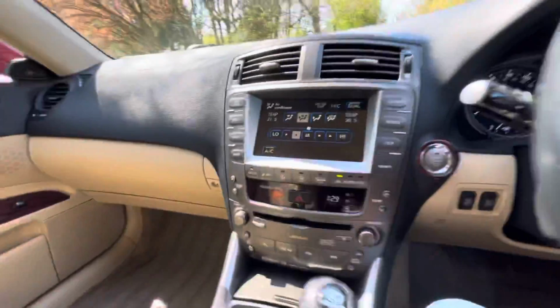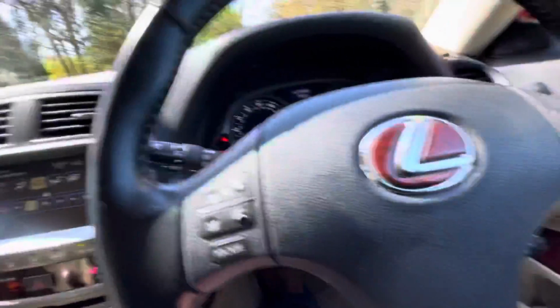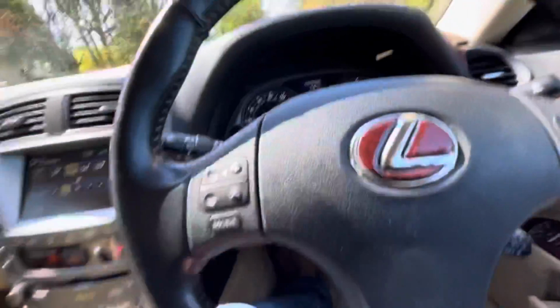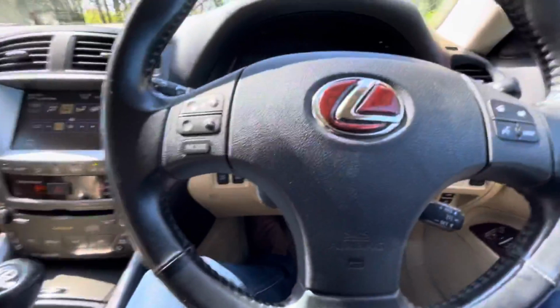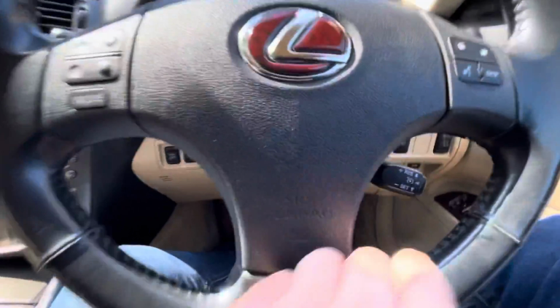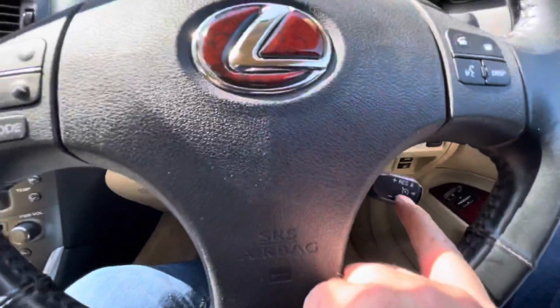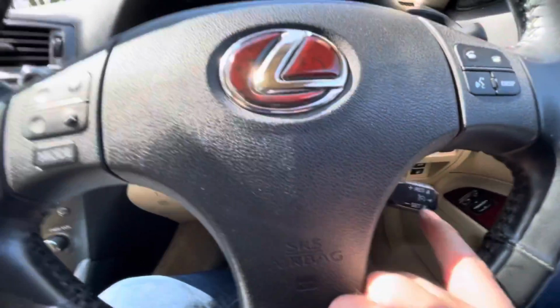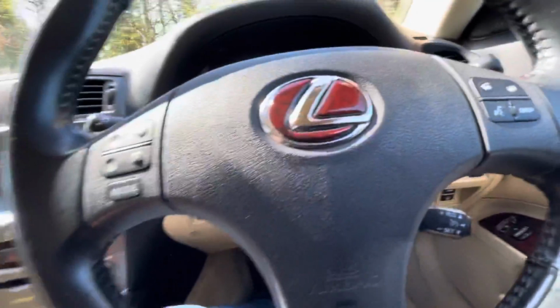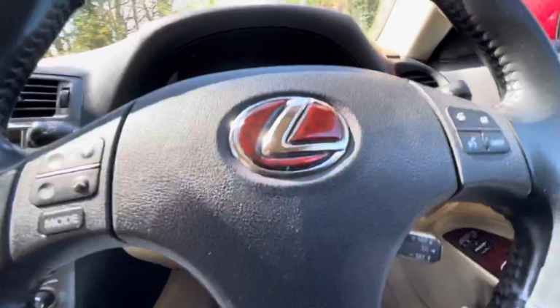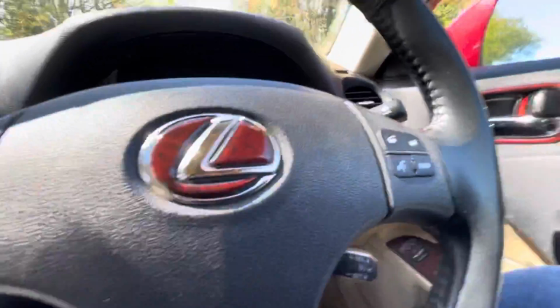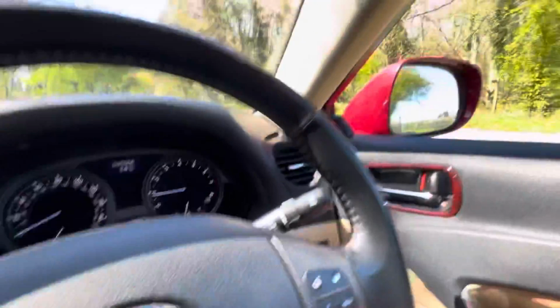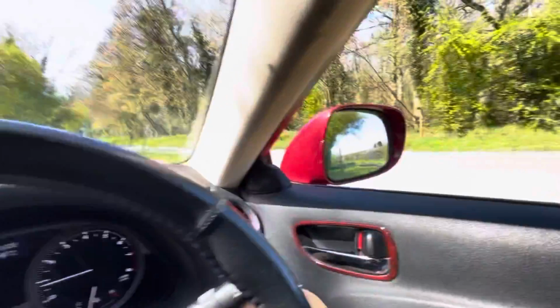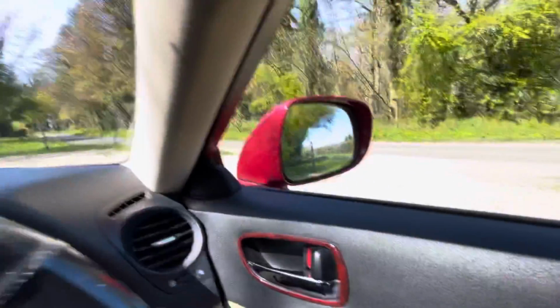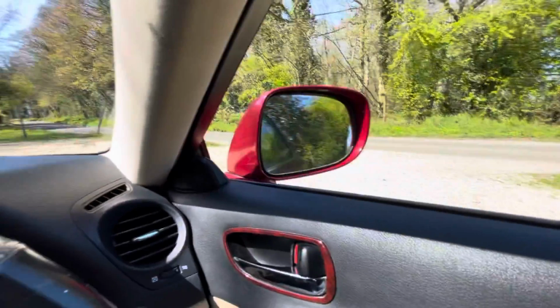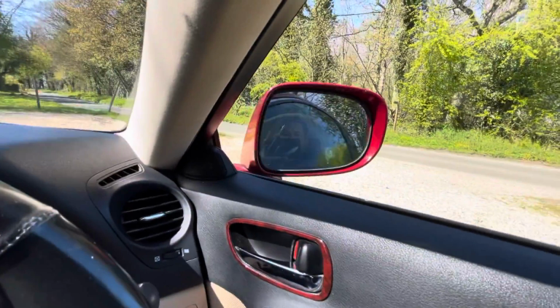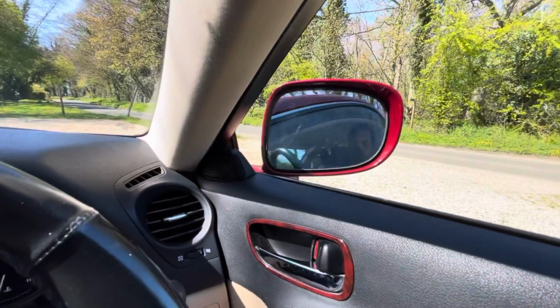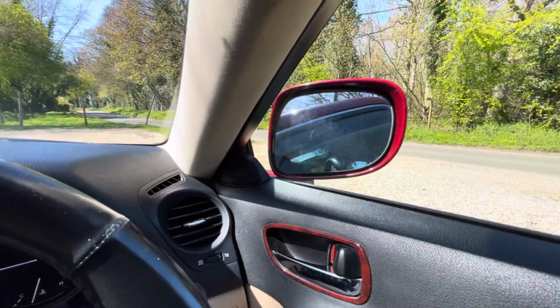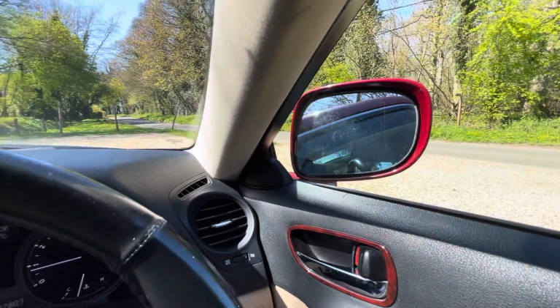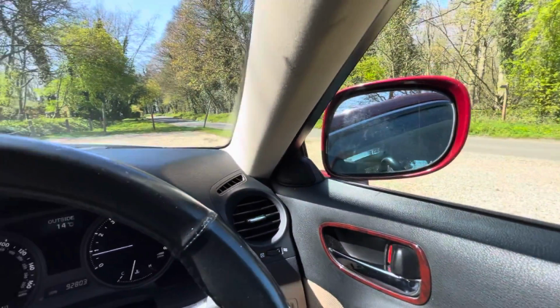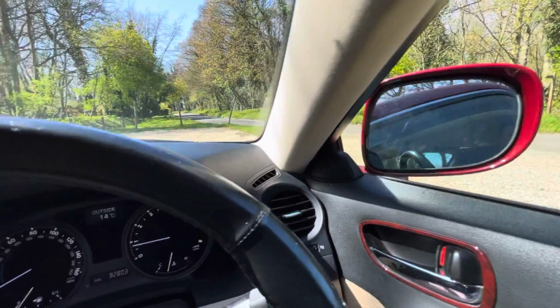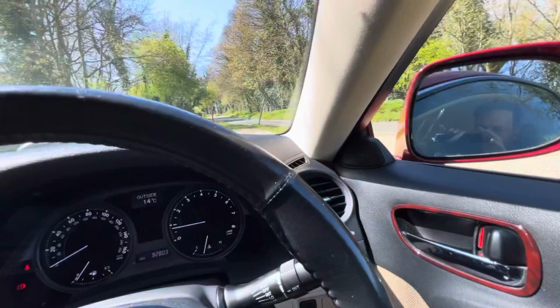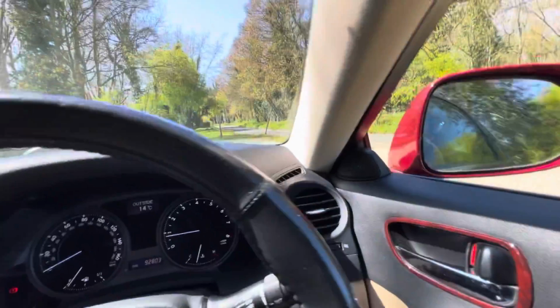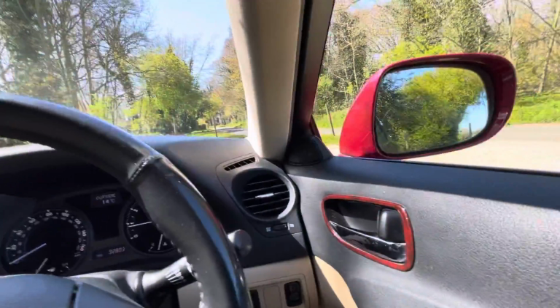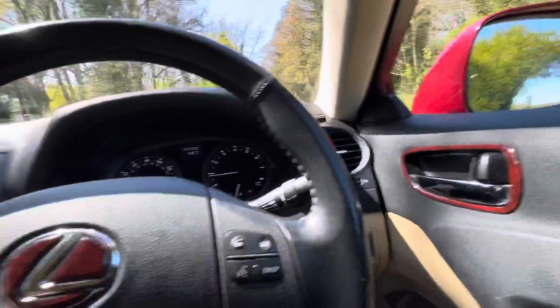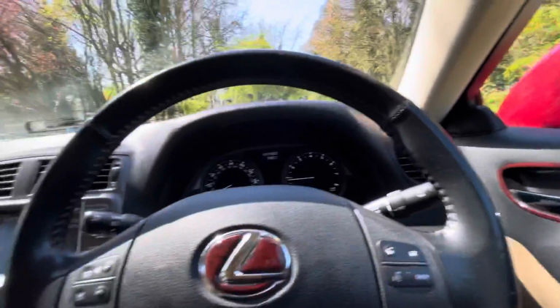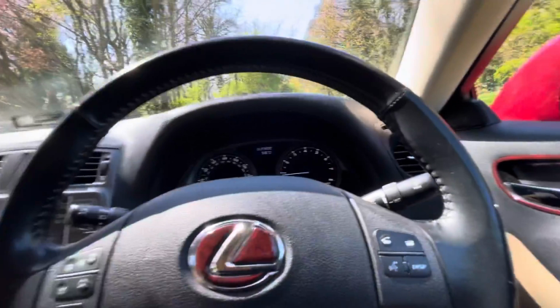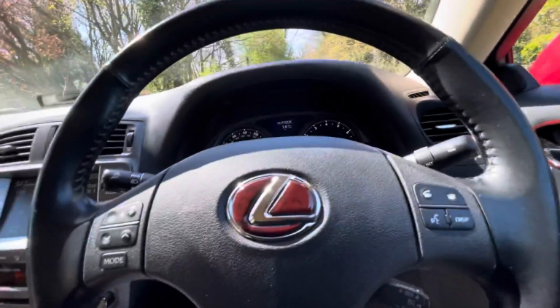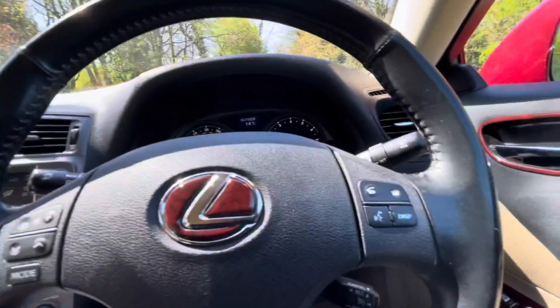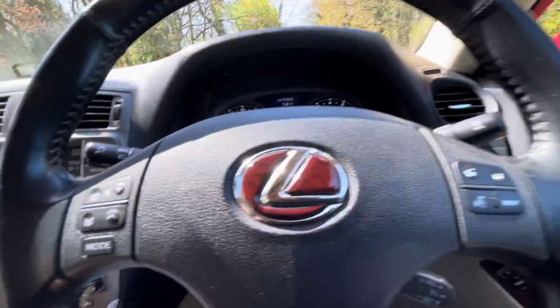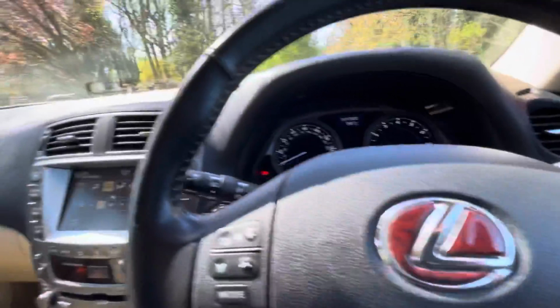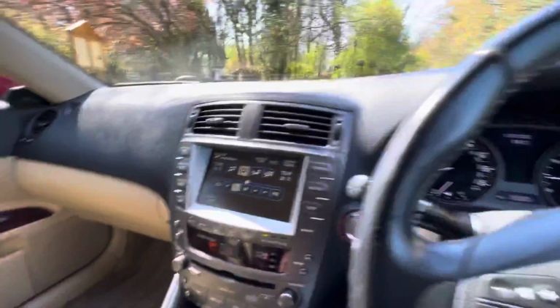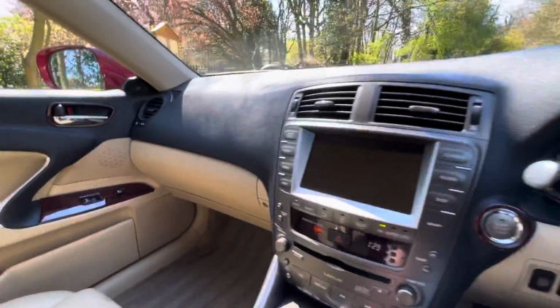Moving on to the computer features: we have cruise control, electric folding door mirrors both sides, electric windows, auto lights, and rain-sensitive wipers — all standard.